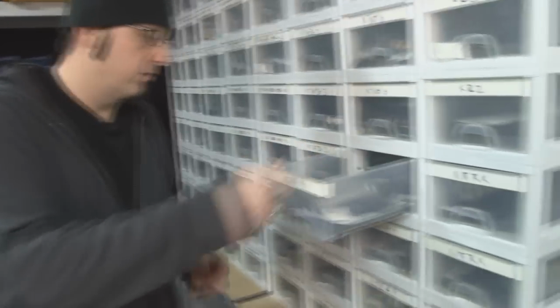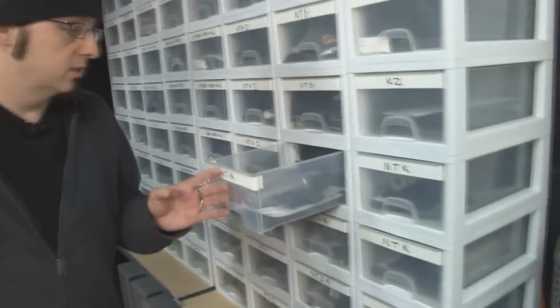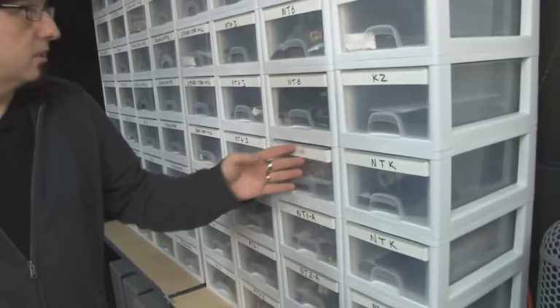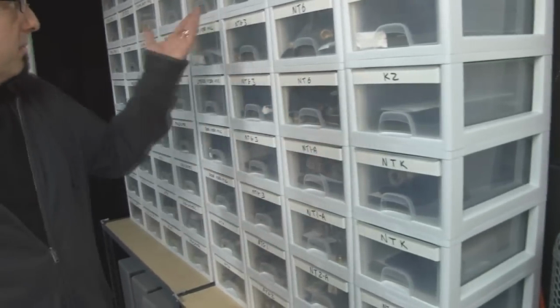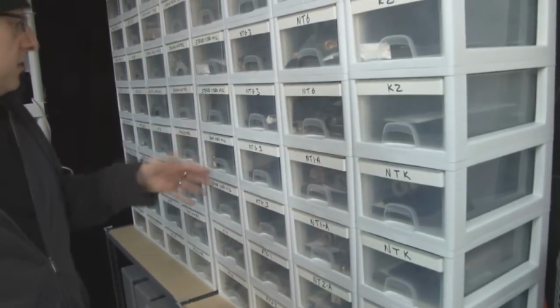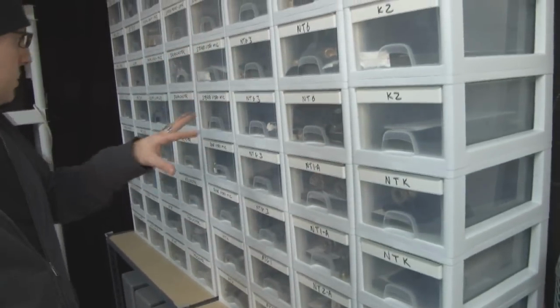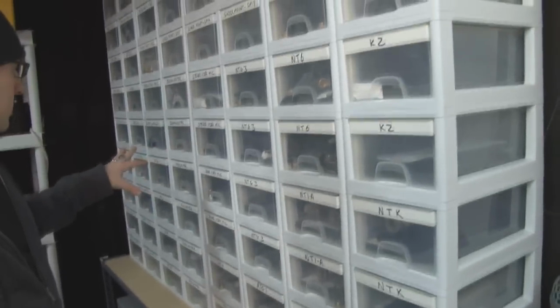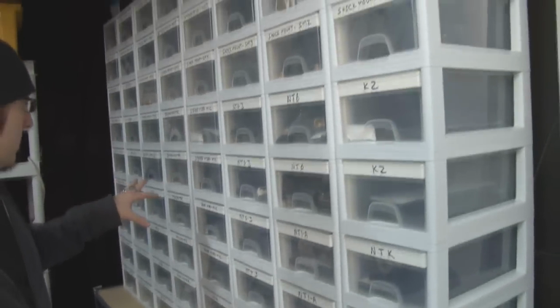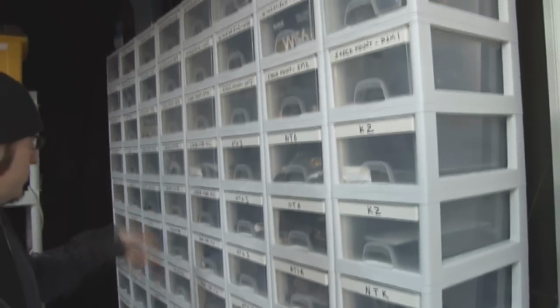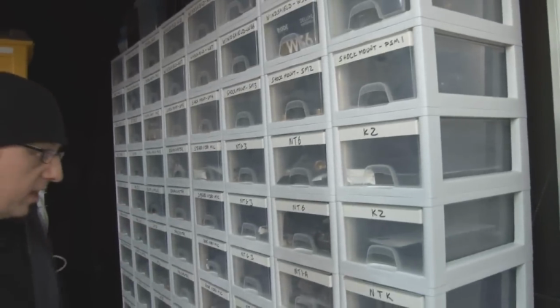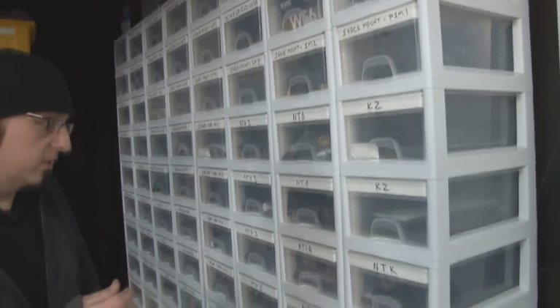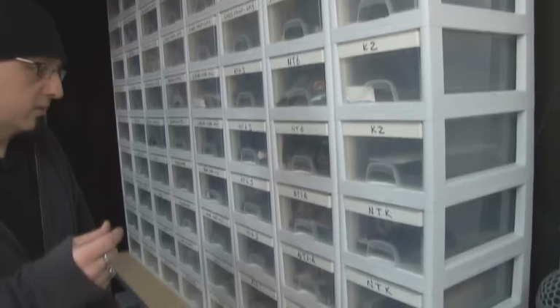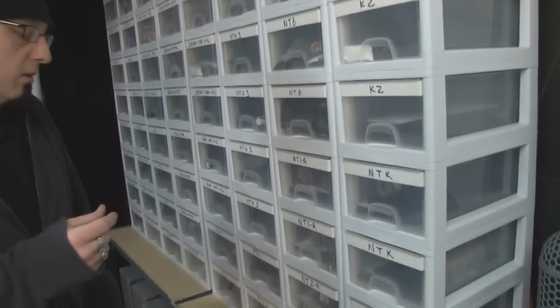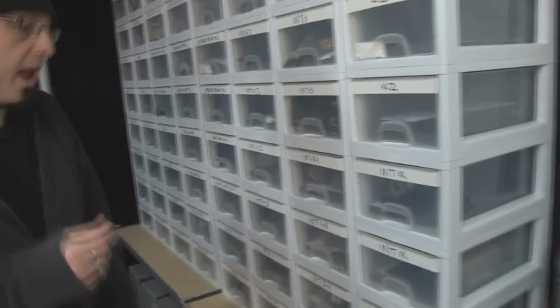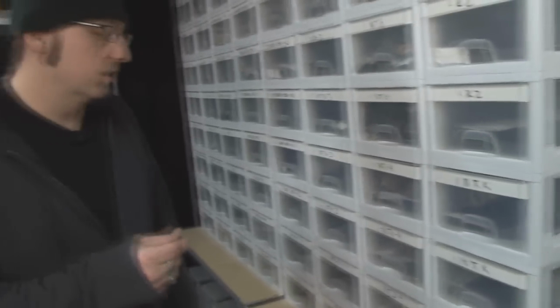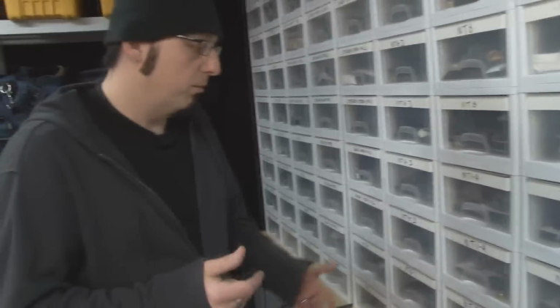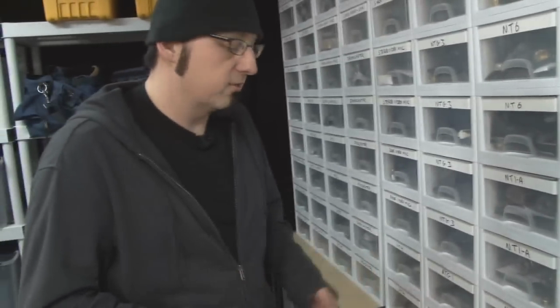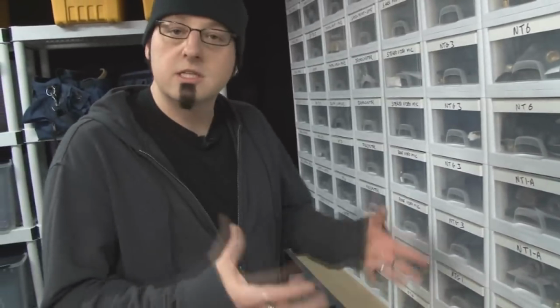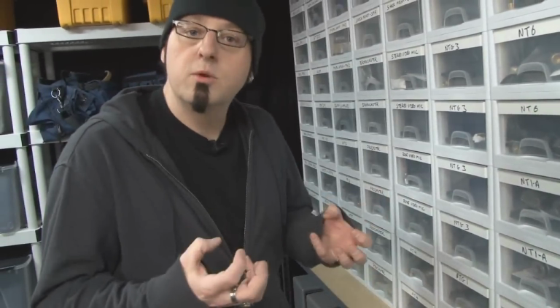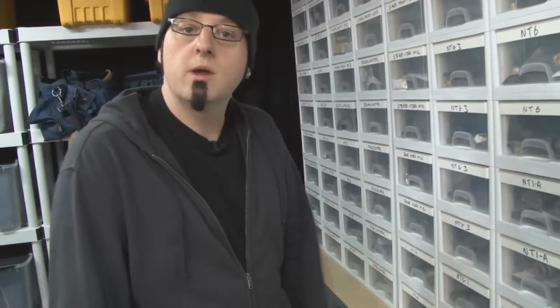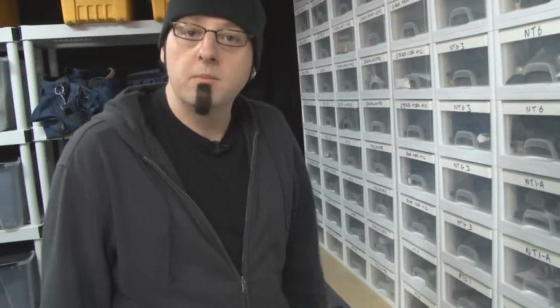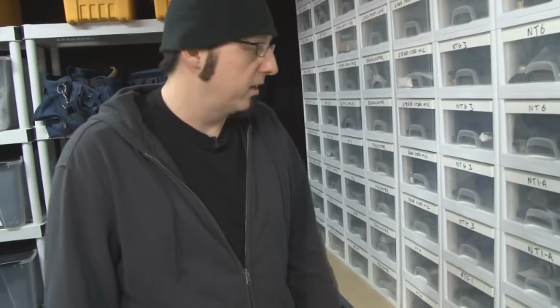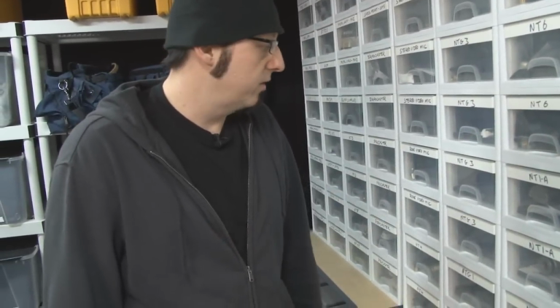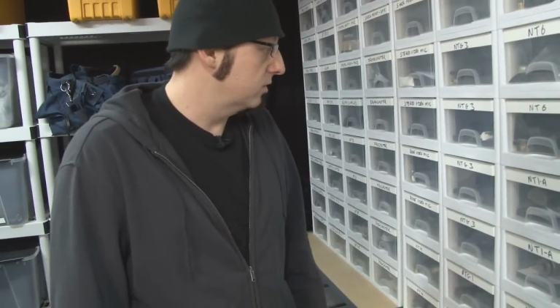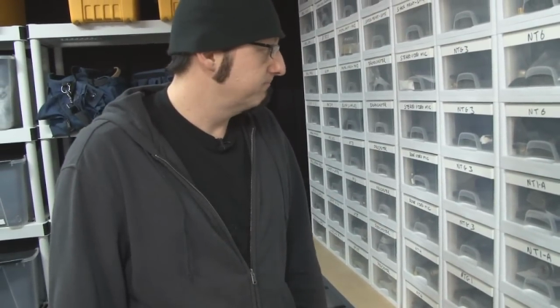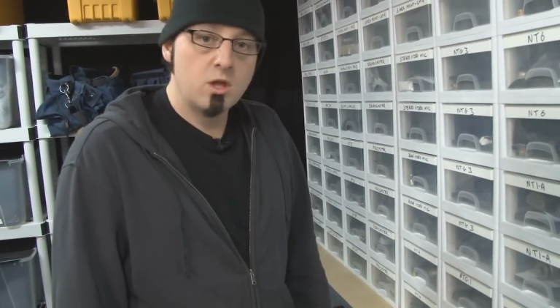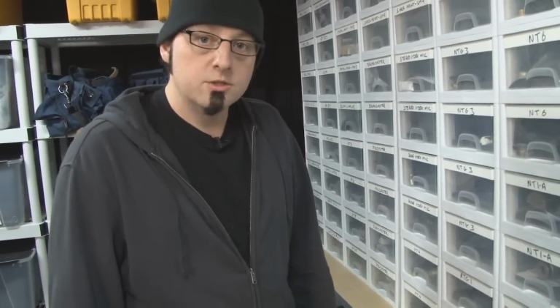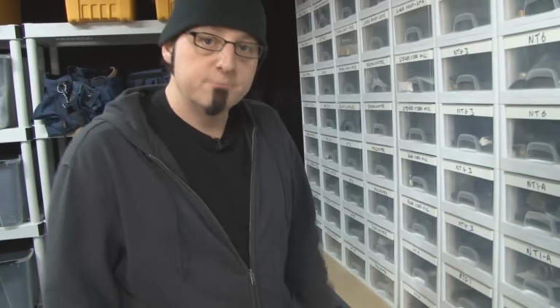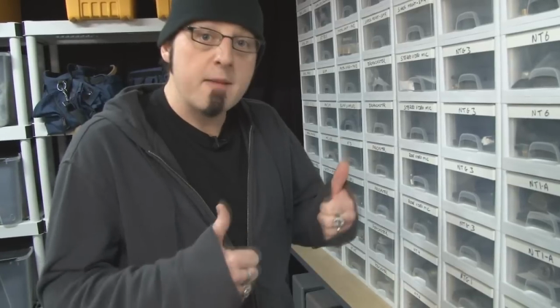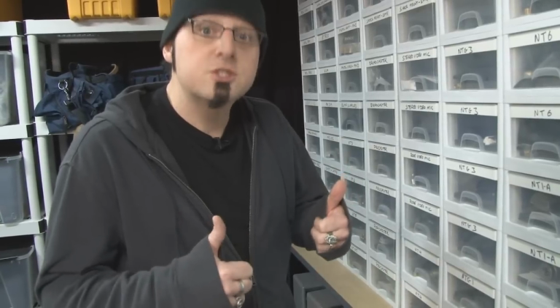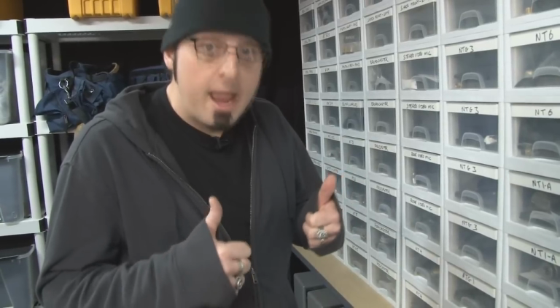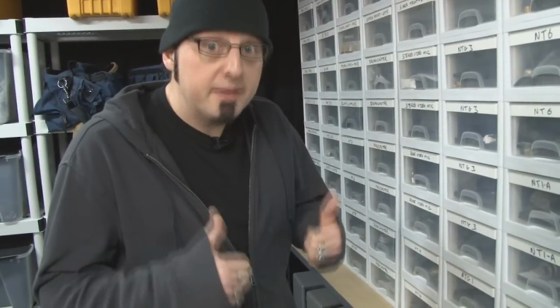This is our mic cabinet — every single one of these drawers has silica gel packets in there. The whole purpose of that is to keep the moisture away from the microphones while they're in storage. So dry mics are happy mics.